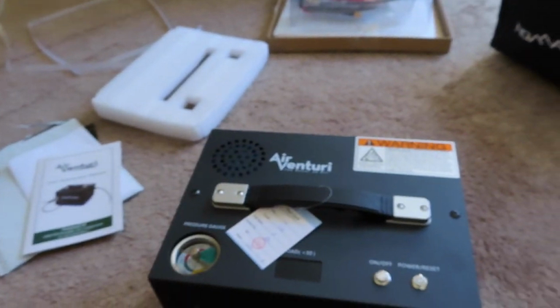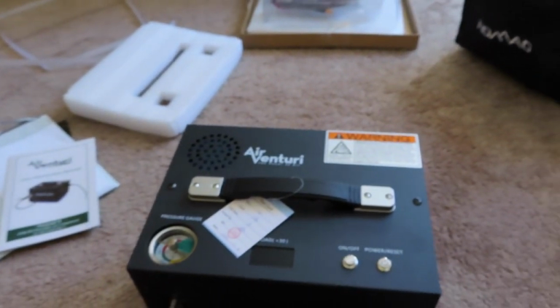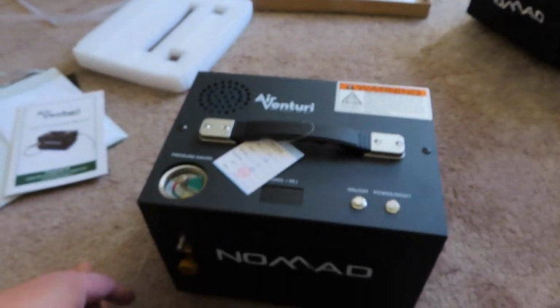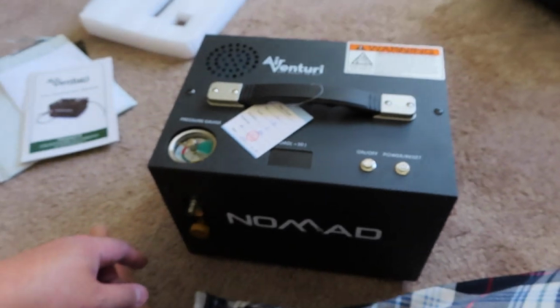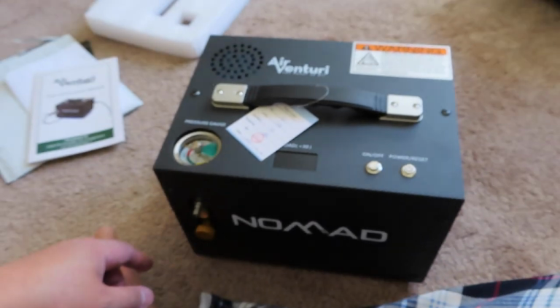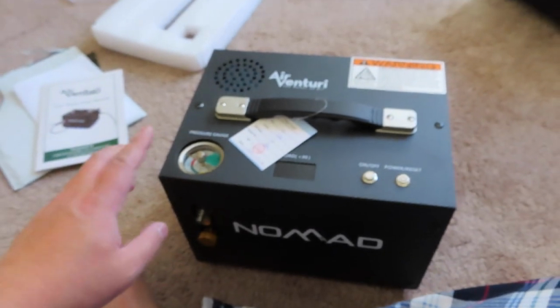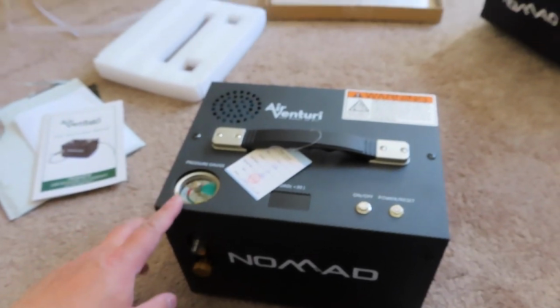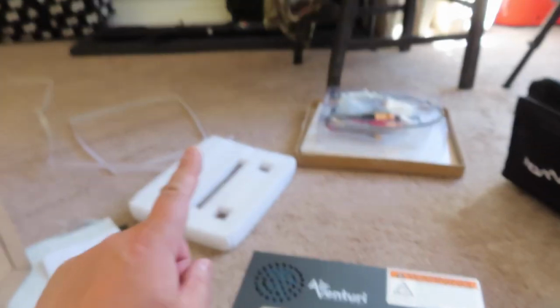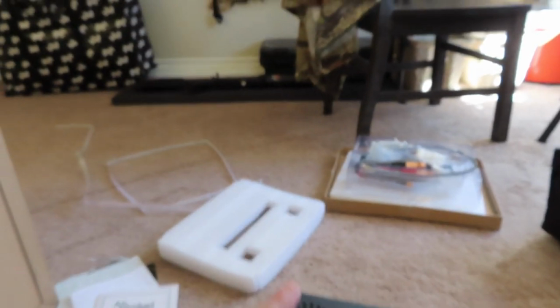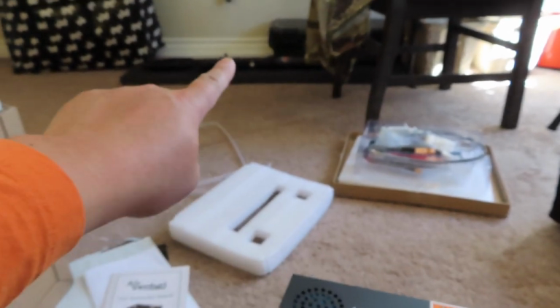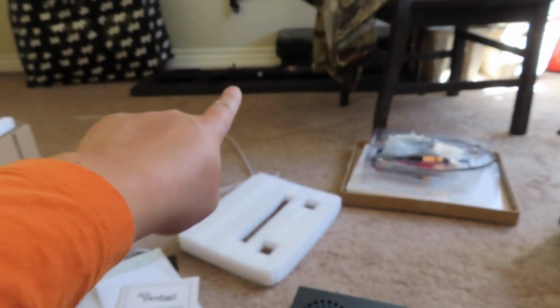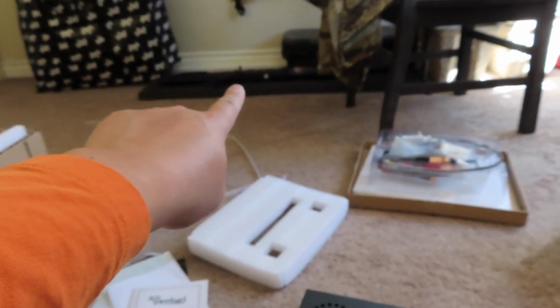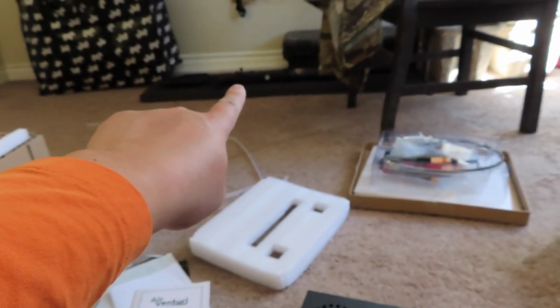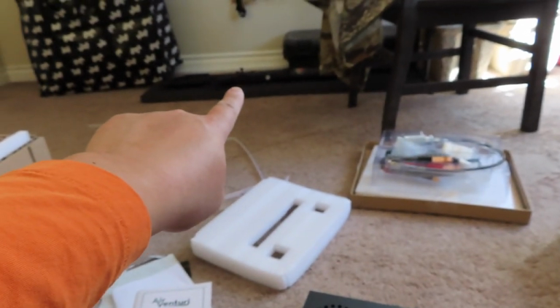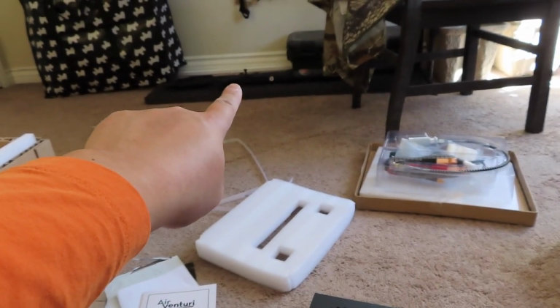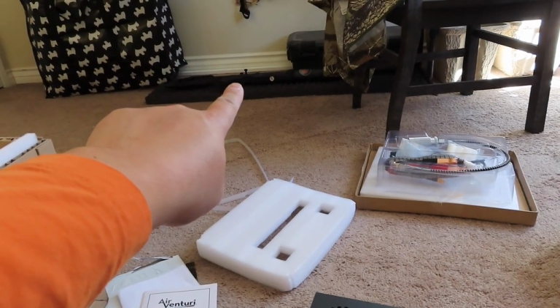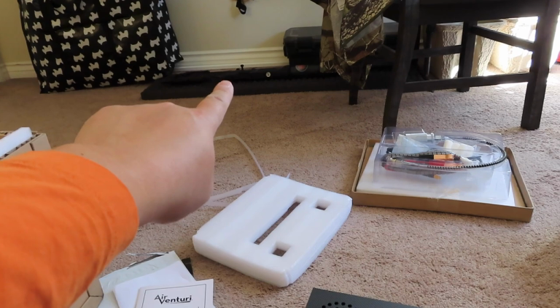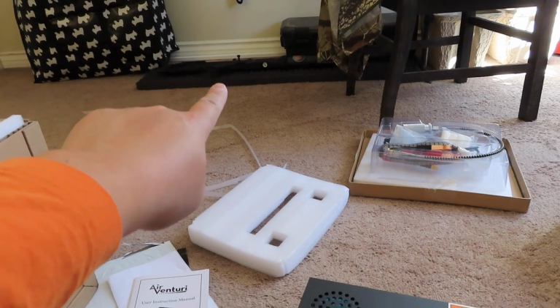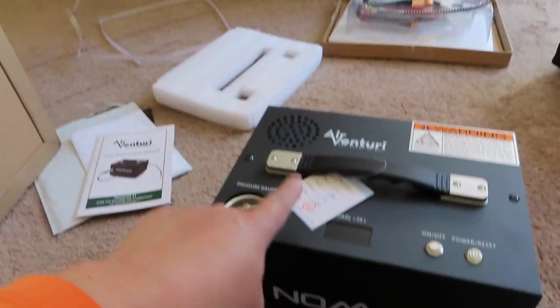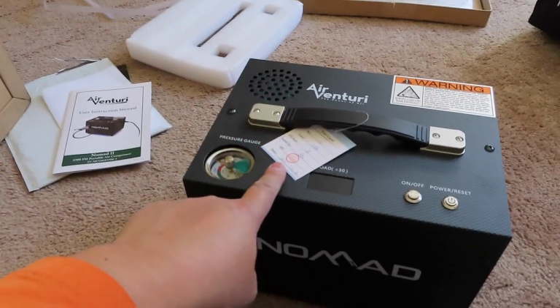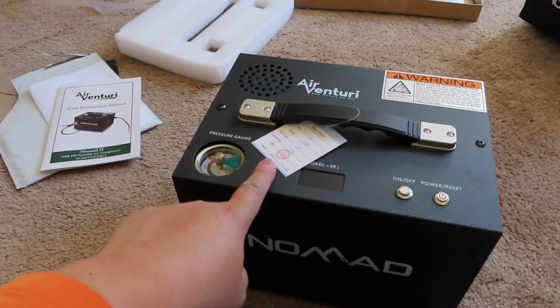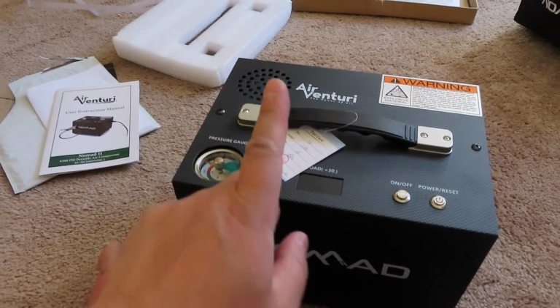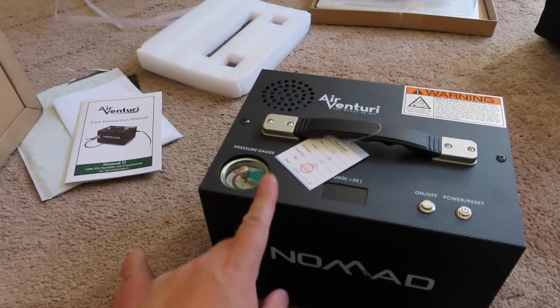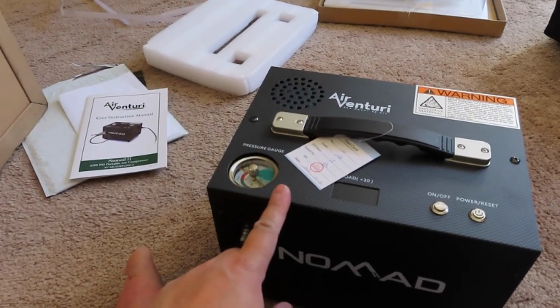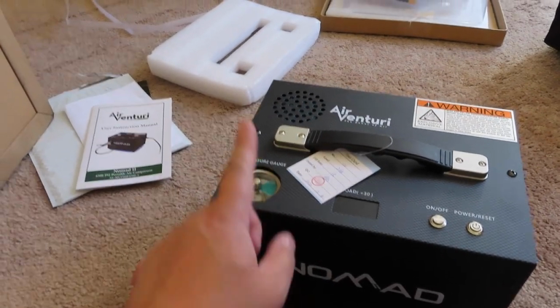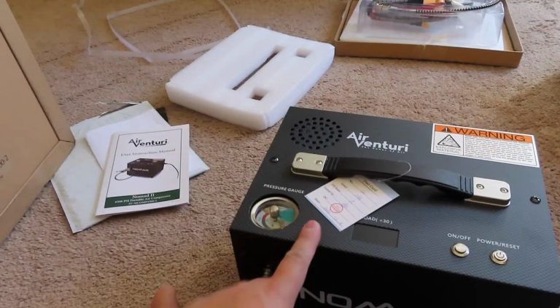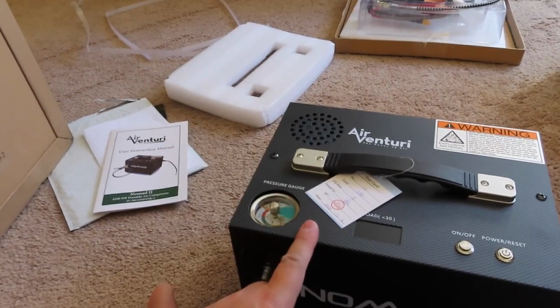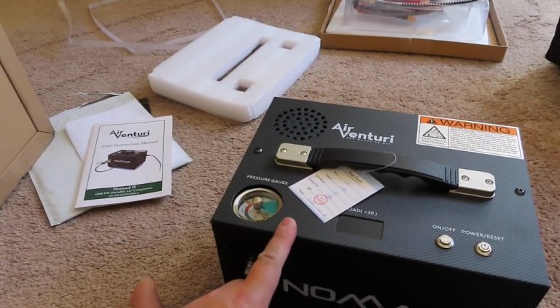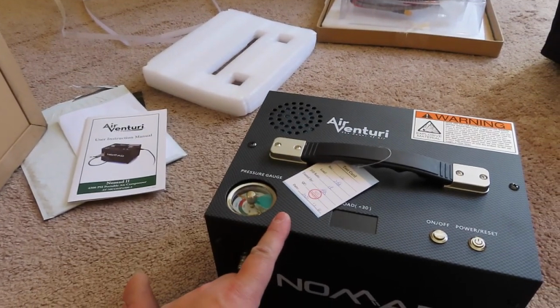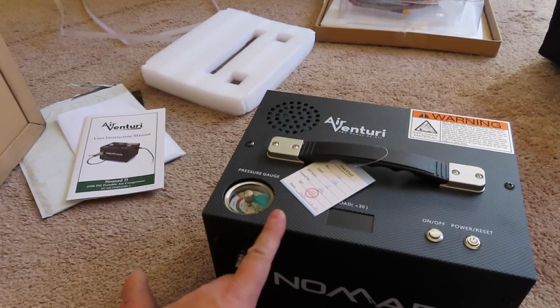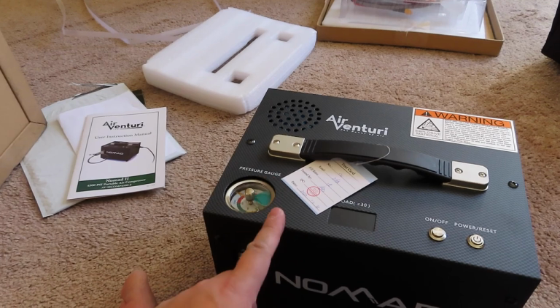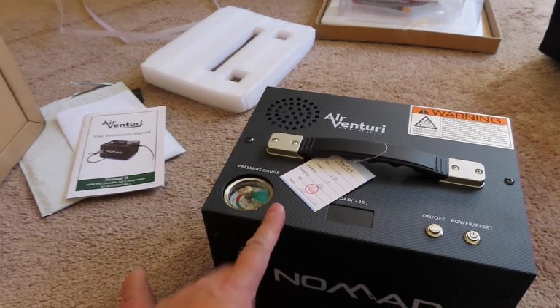Thanks for watching. Watch the next video for how I'm going to fill the Hassan Blitz with this for the first time. If it blows up — either the gun or this — you may not see the next video.